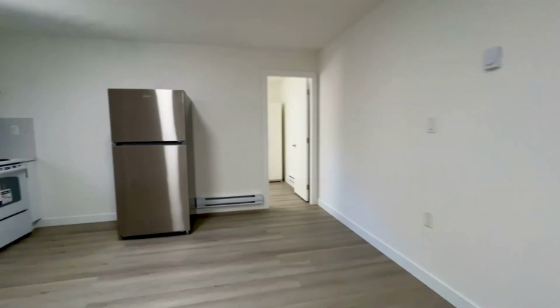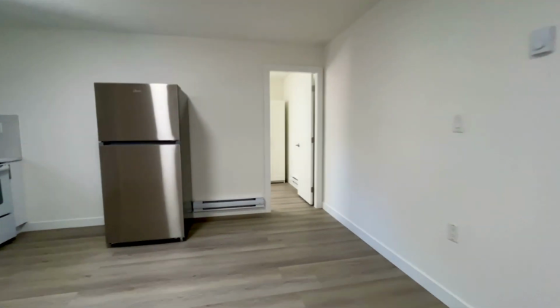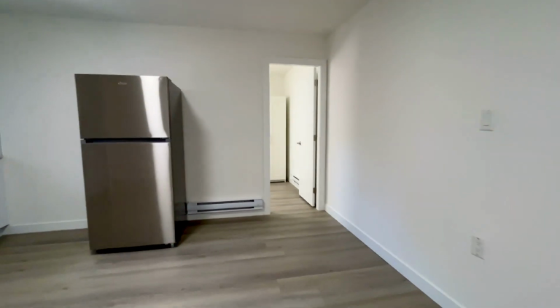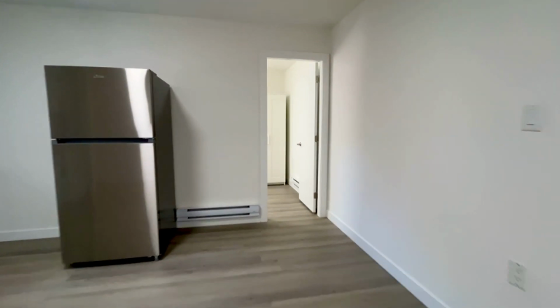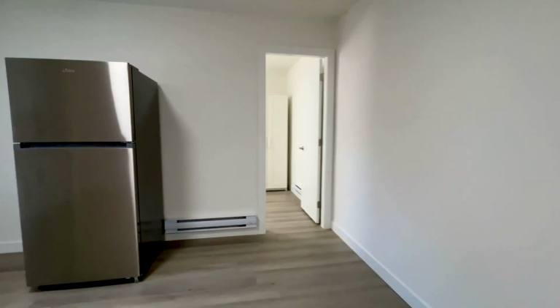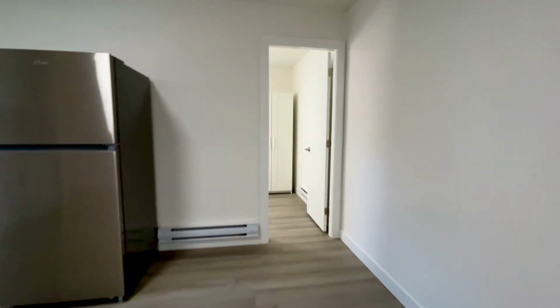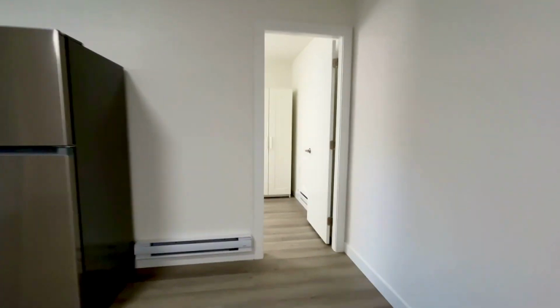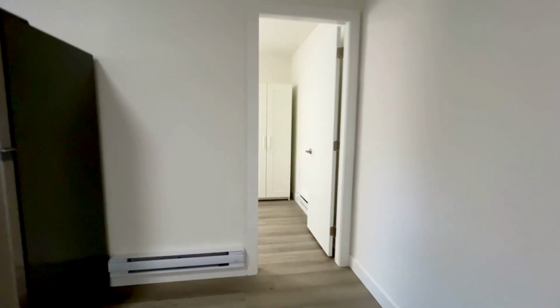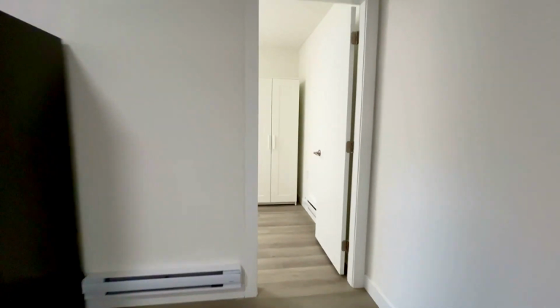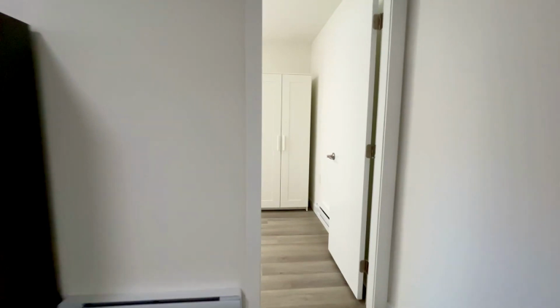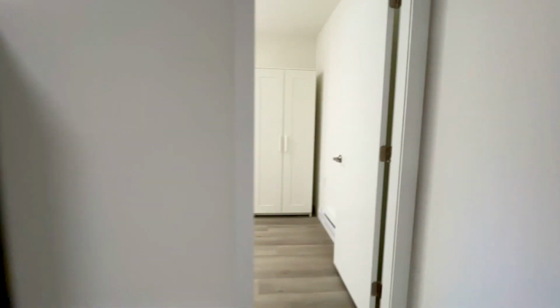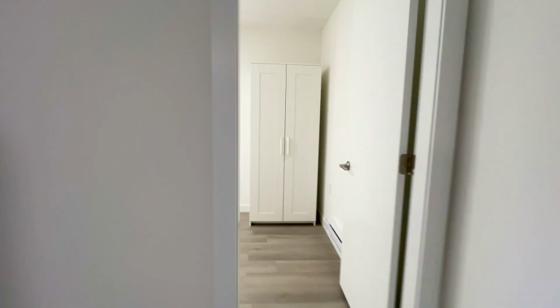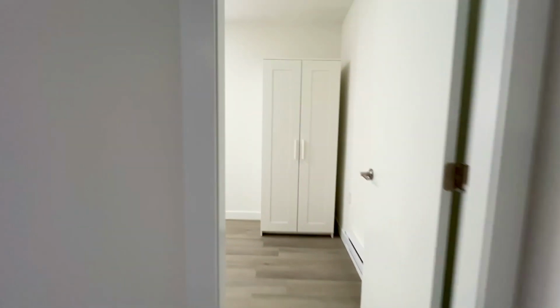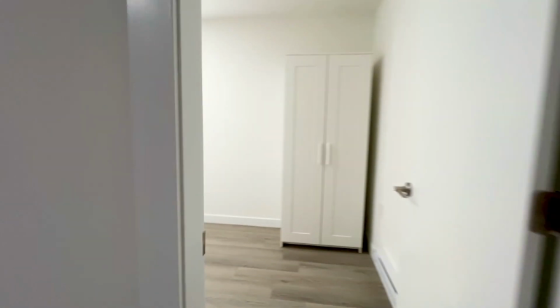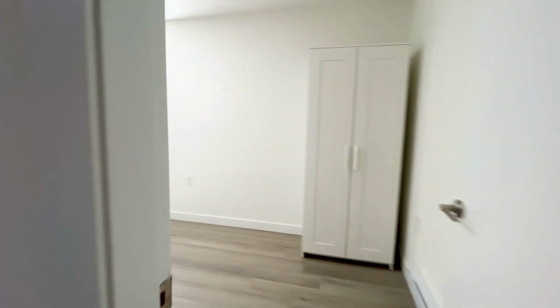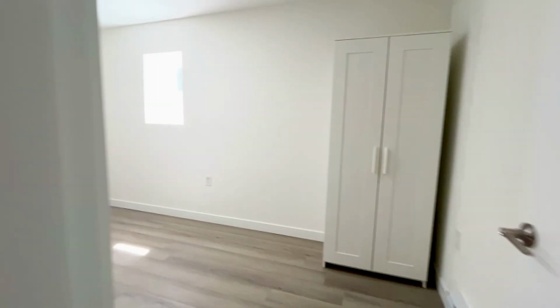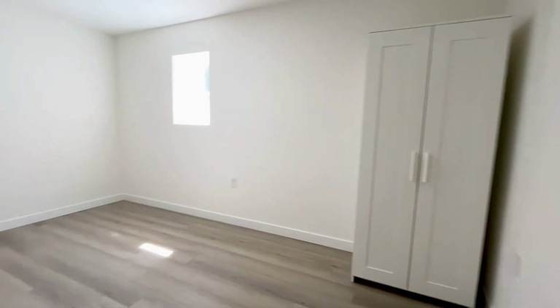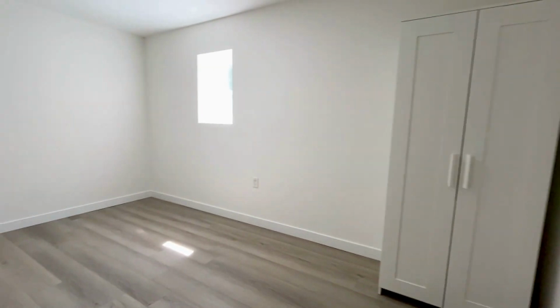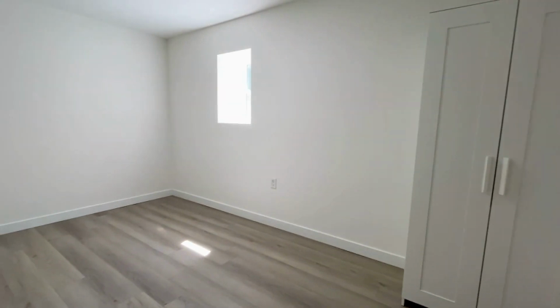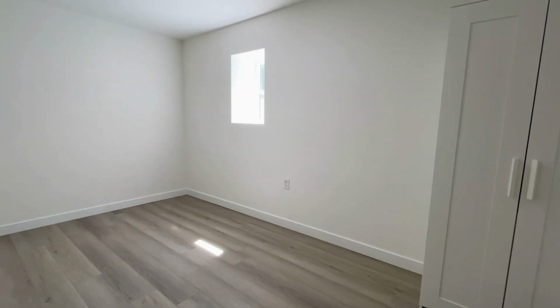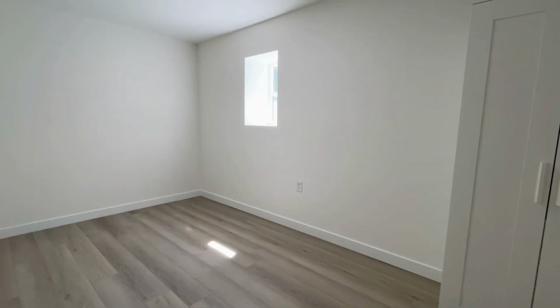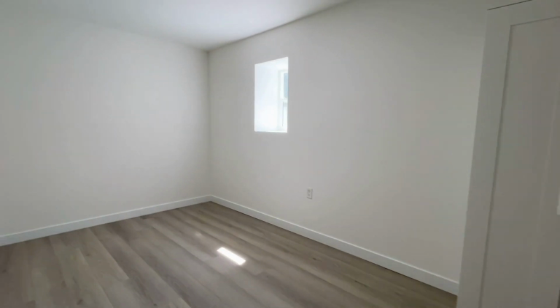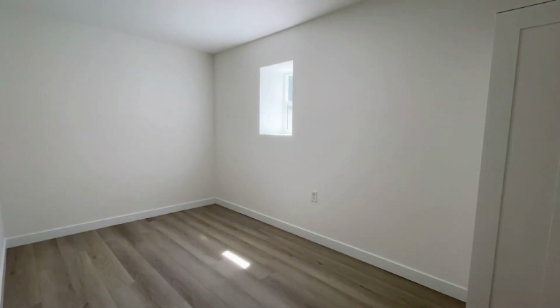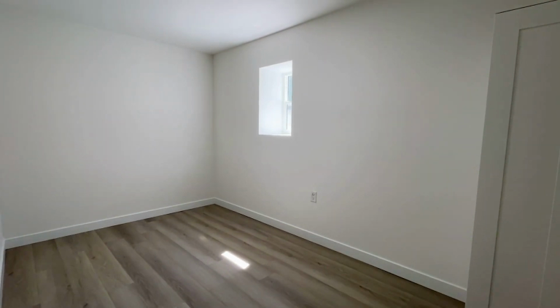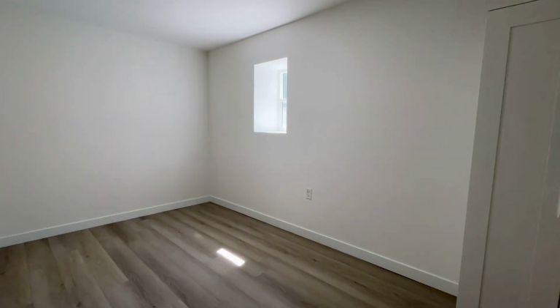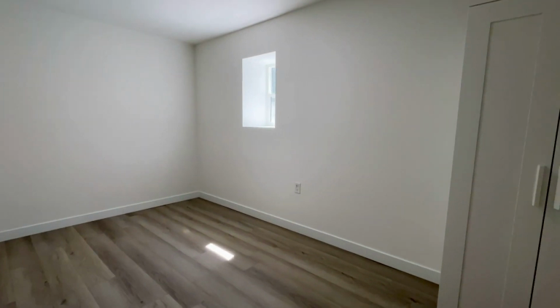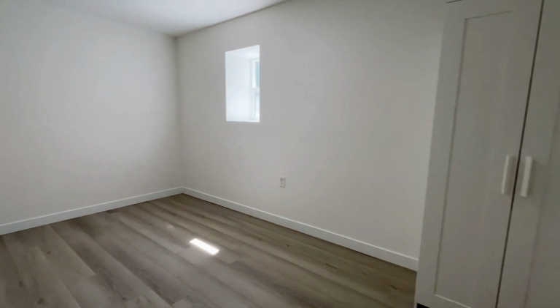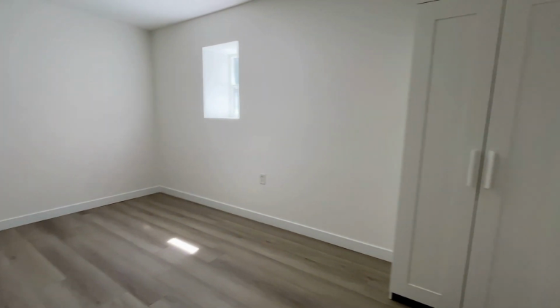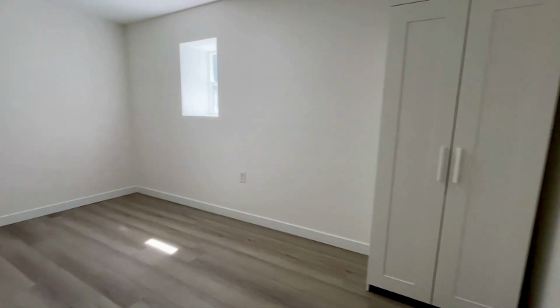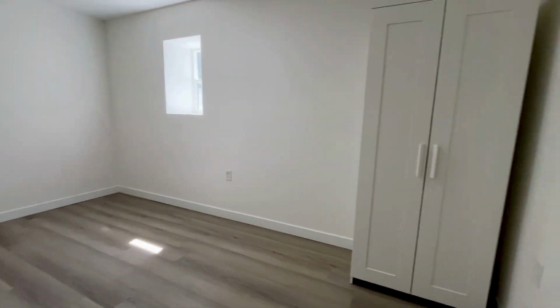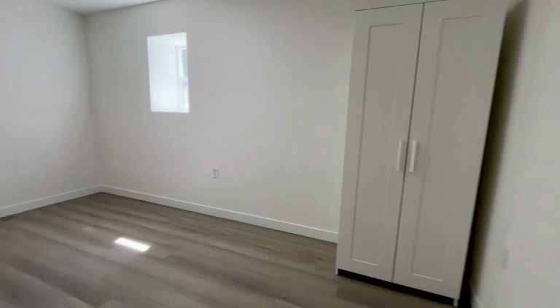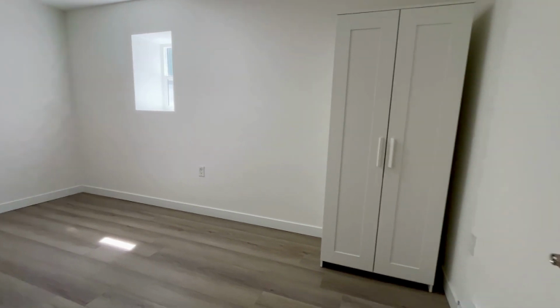As you do come across, you come into your first bedroom. Very spacious closet.